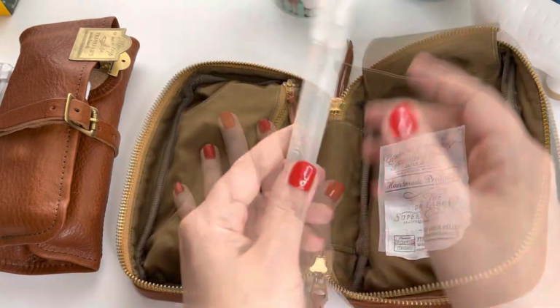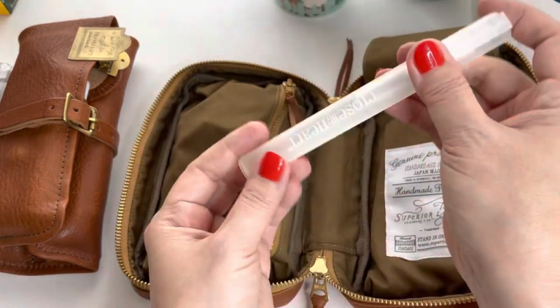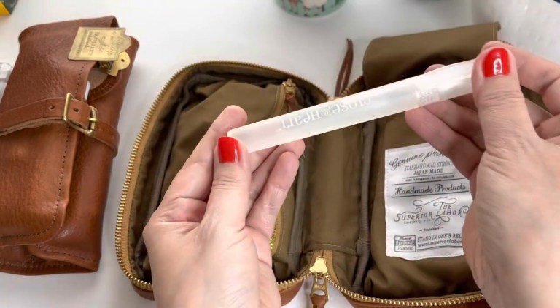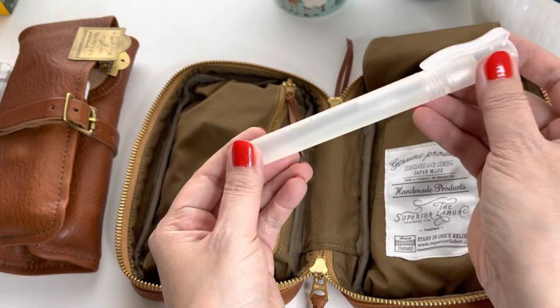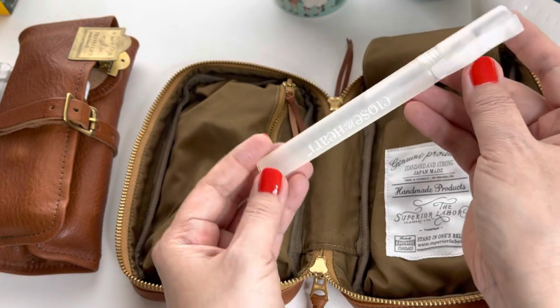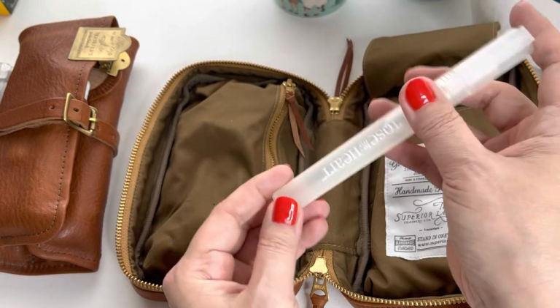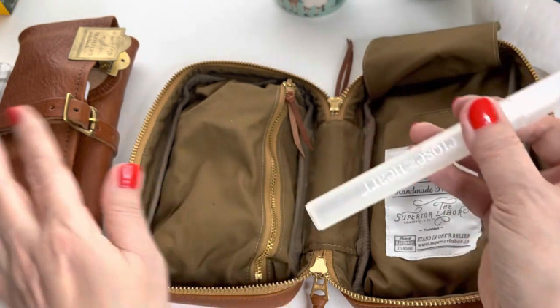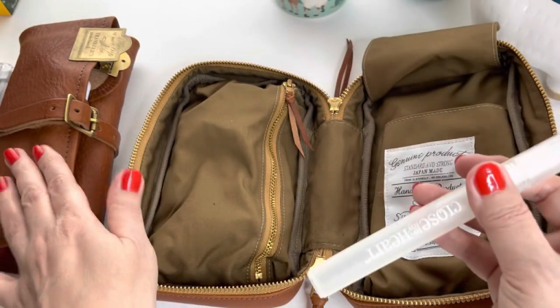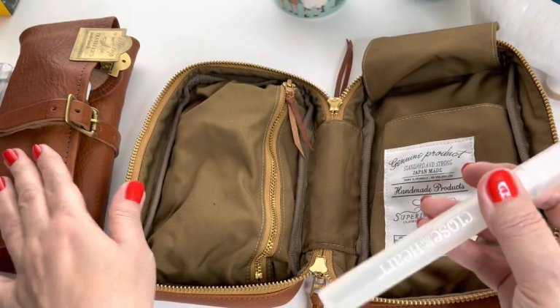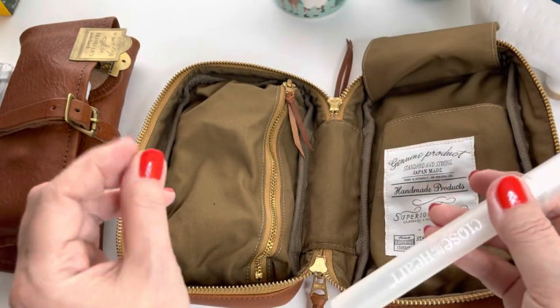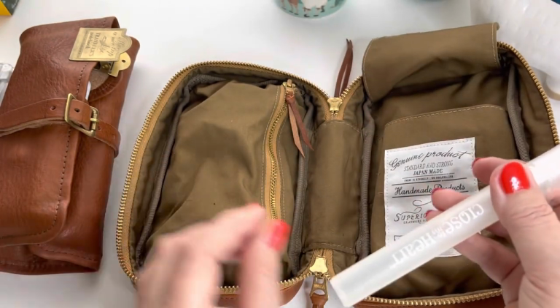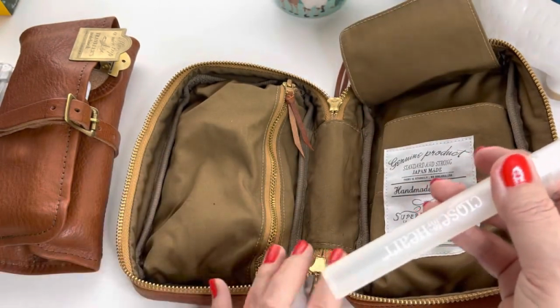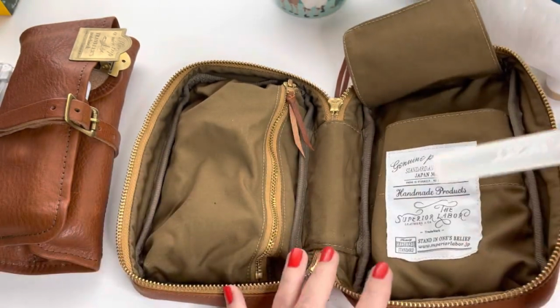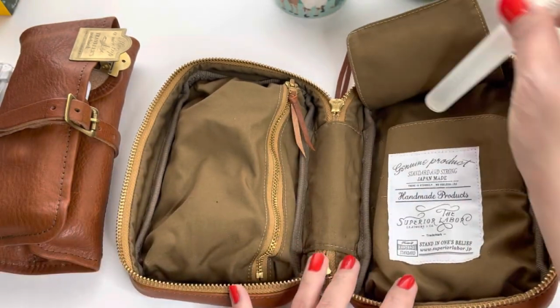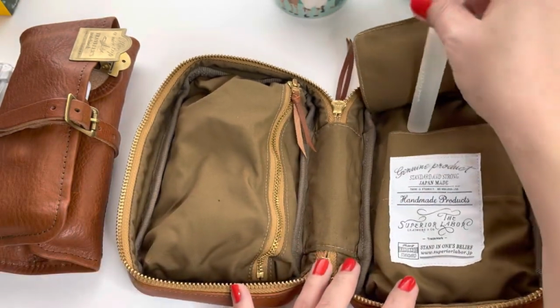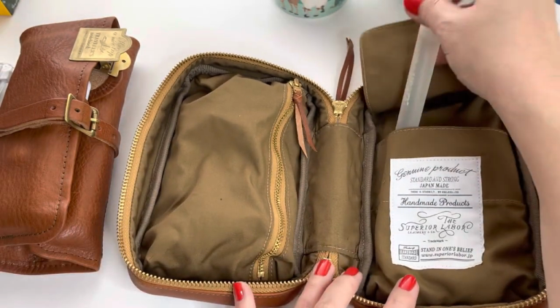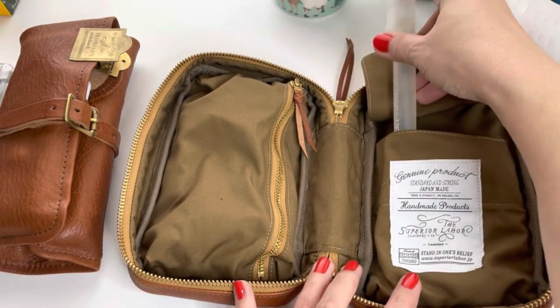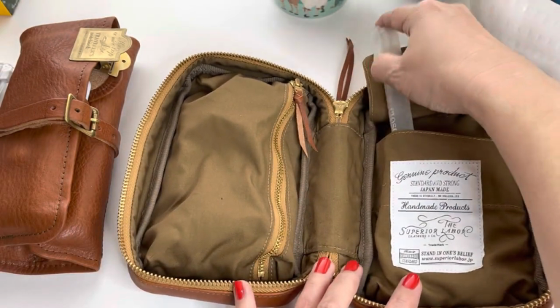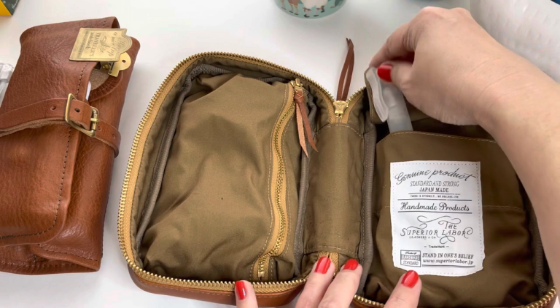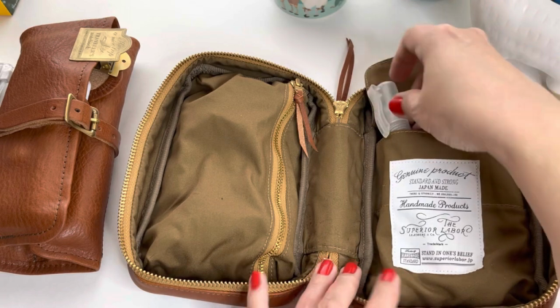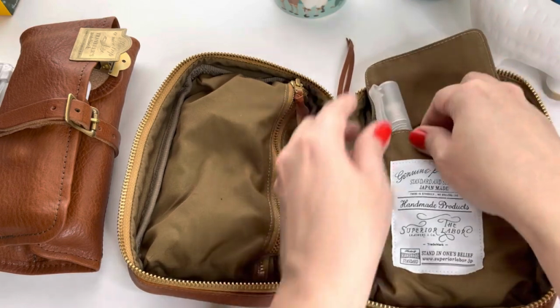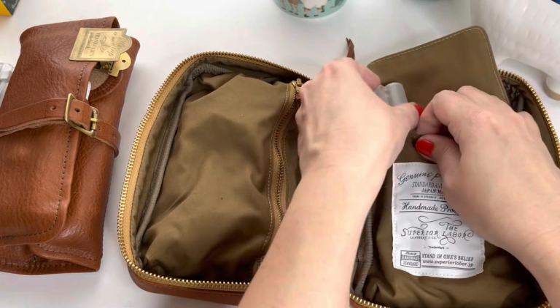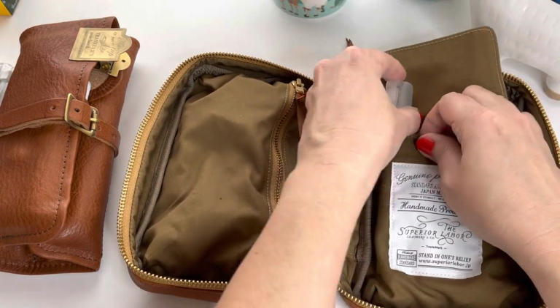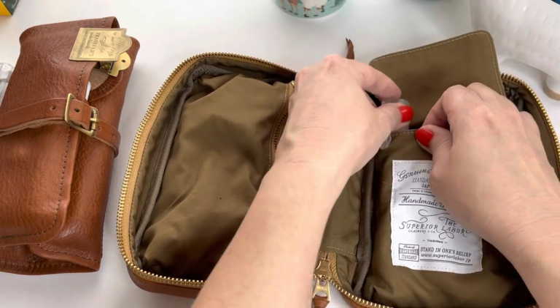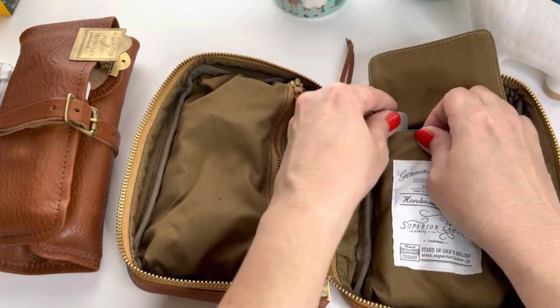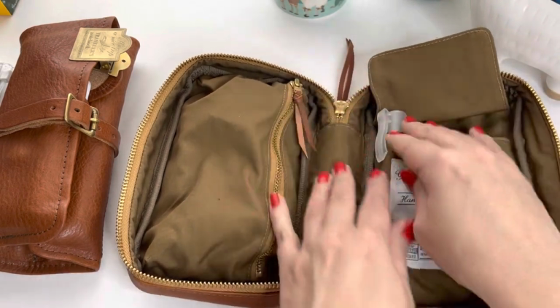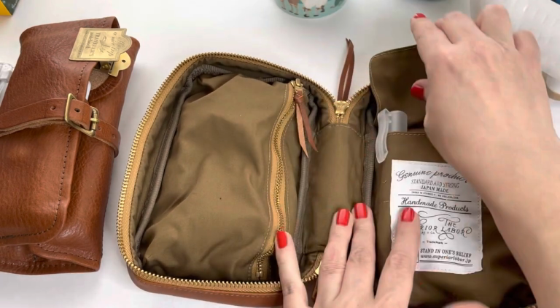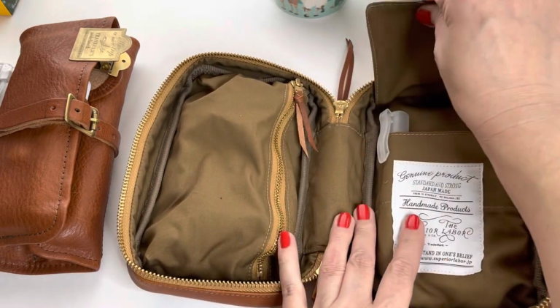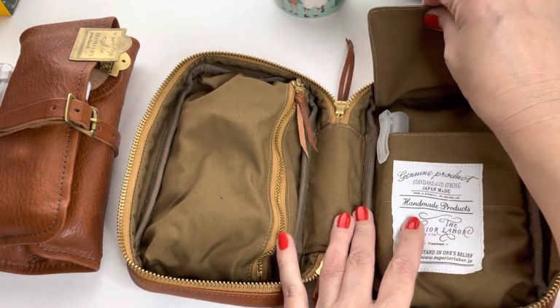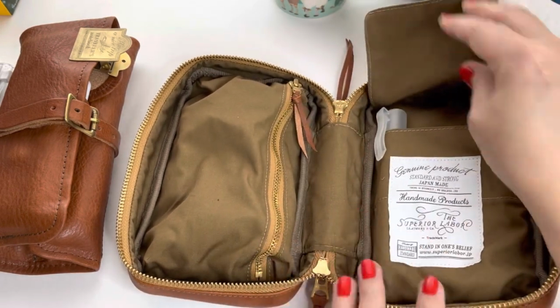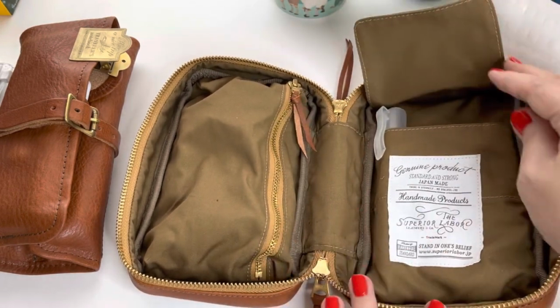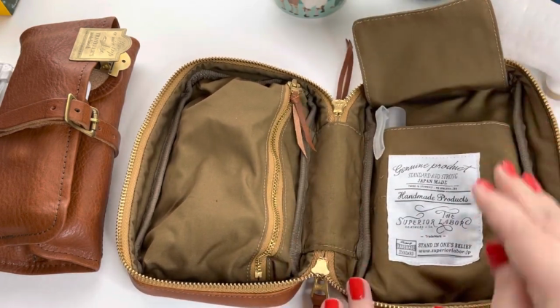I also like a spritzing bottle. I do have the pipette and that works, but I like the spritzing bottle better so I'm adding this to the case.